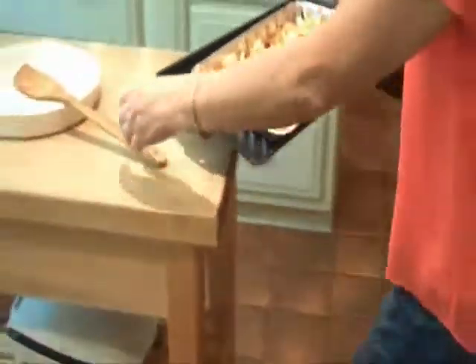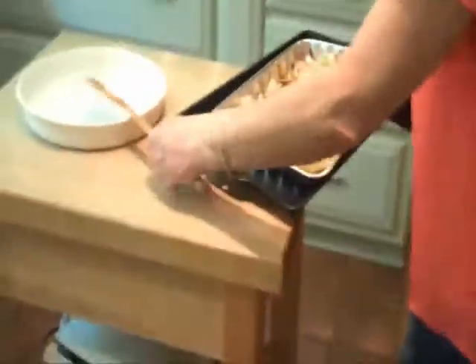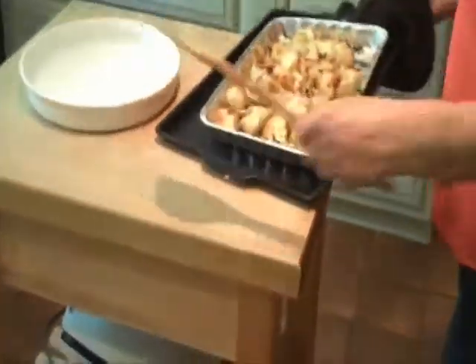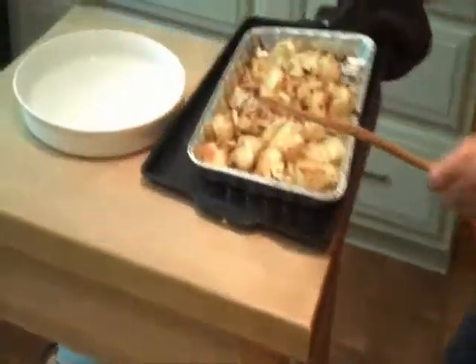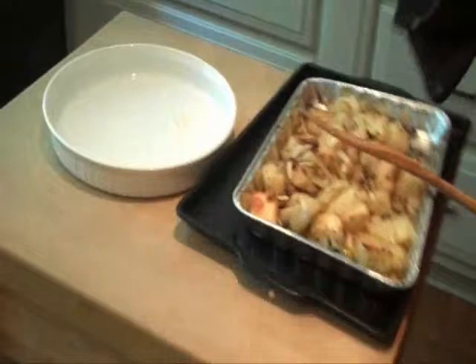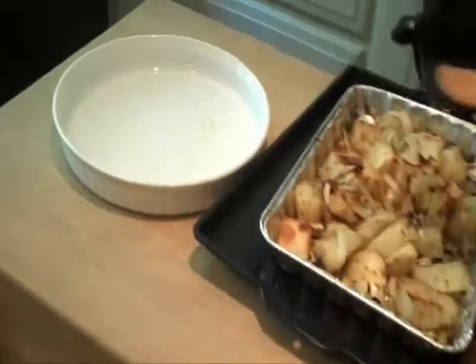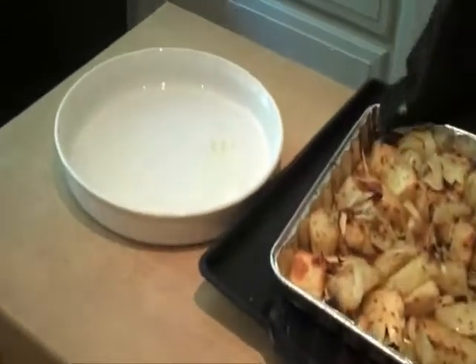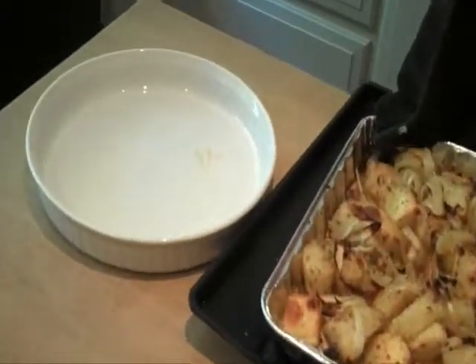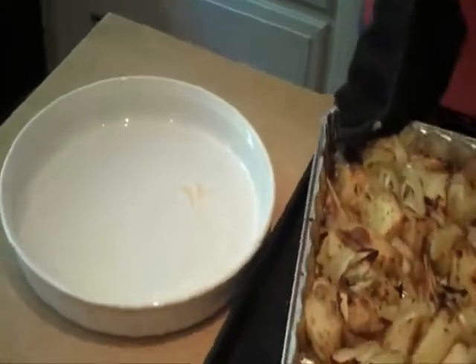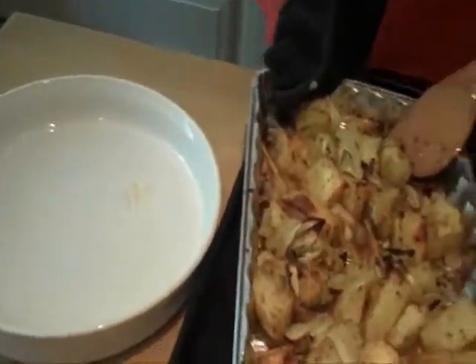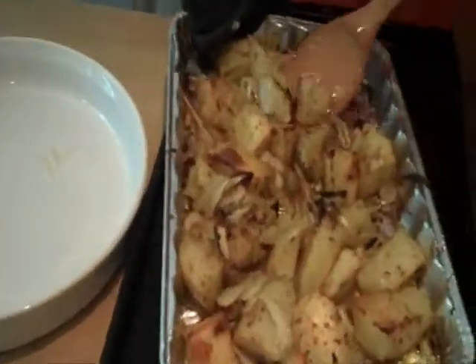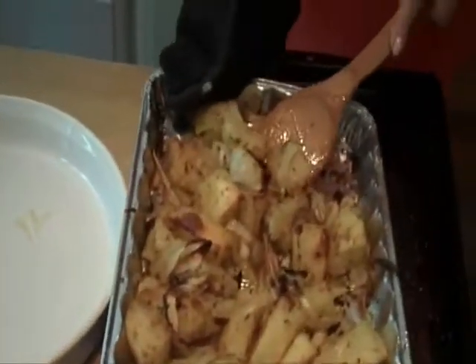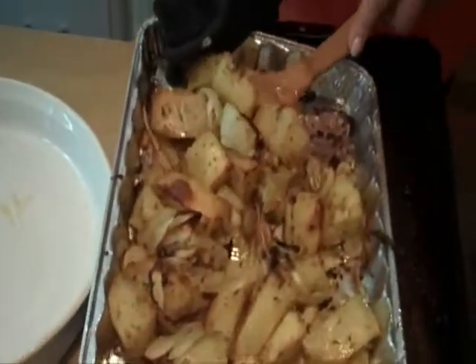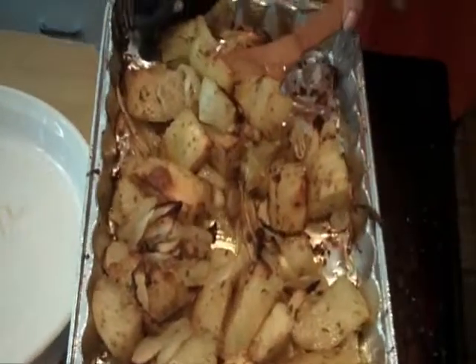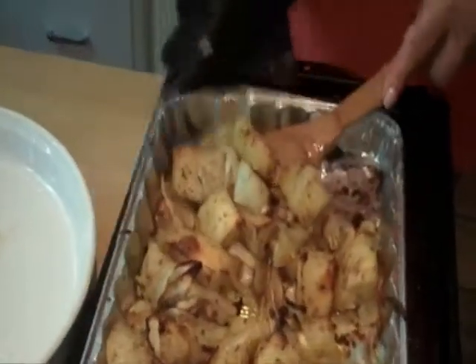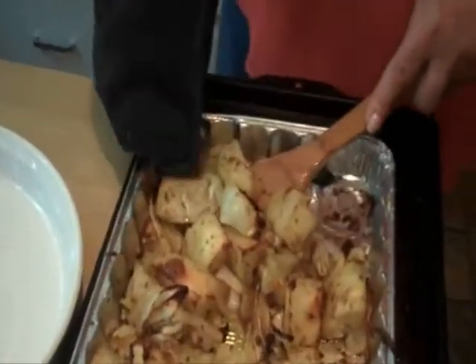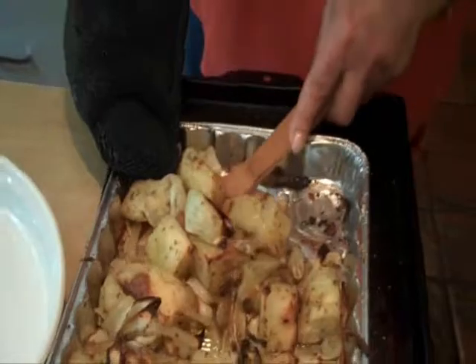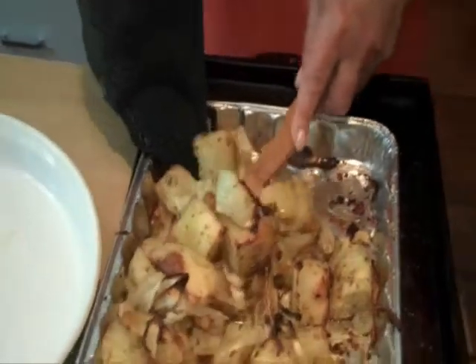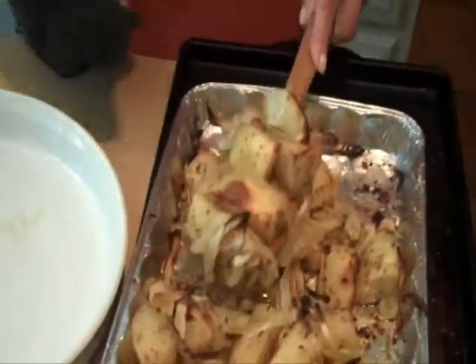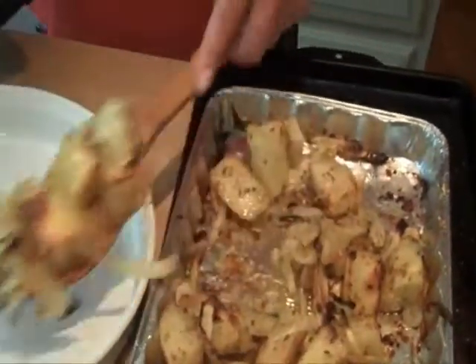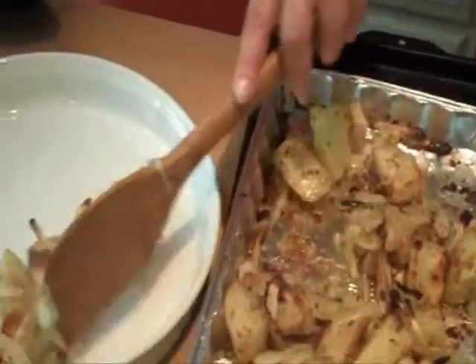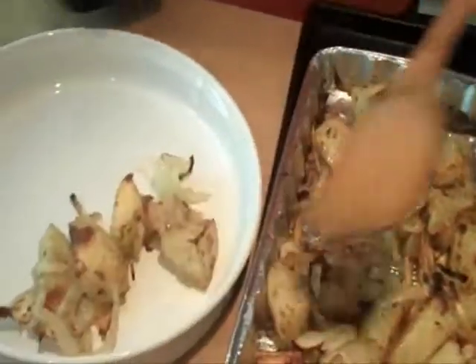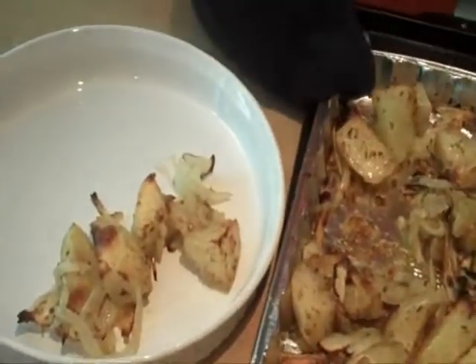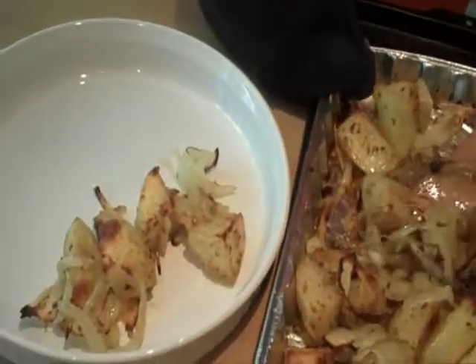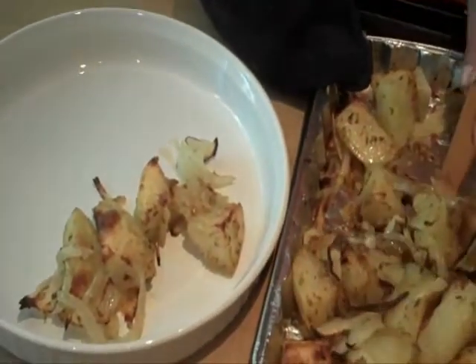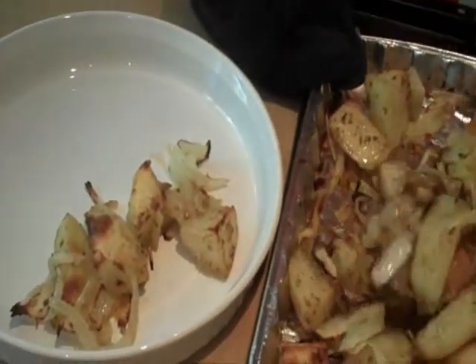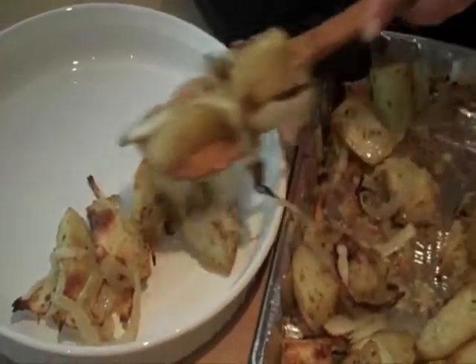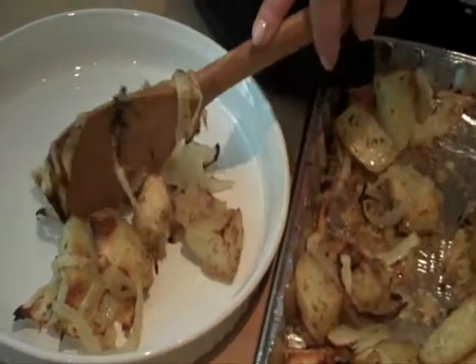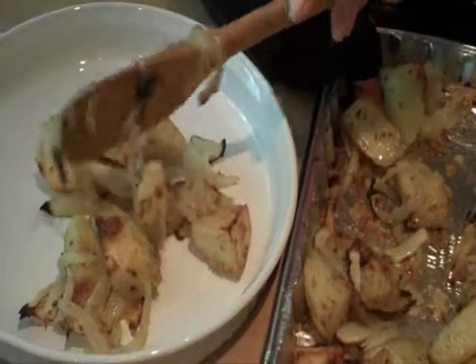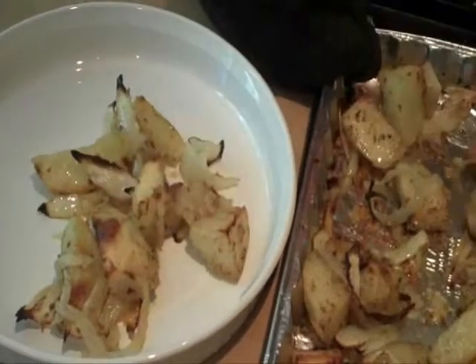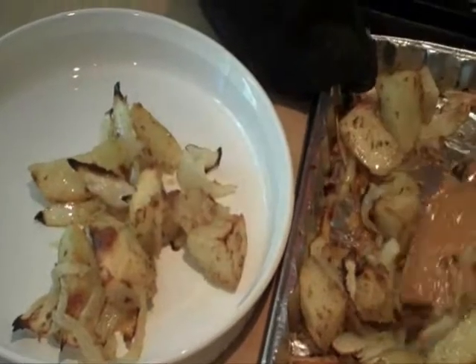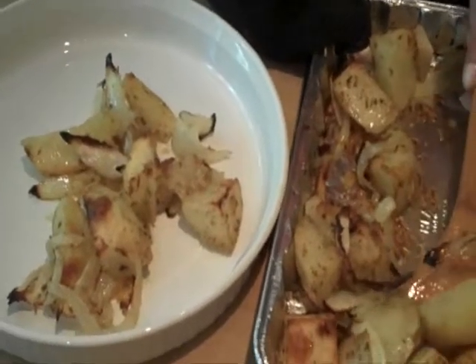But they look delicious. Roasted potatoes, Italian style — let's go ahead and stir them up and enjoy.